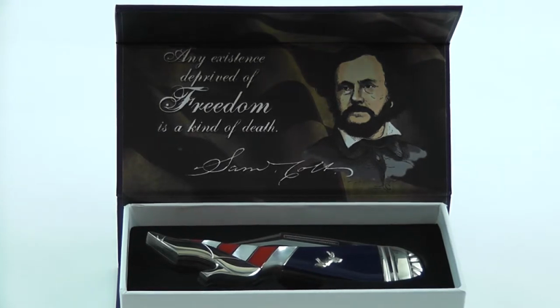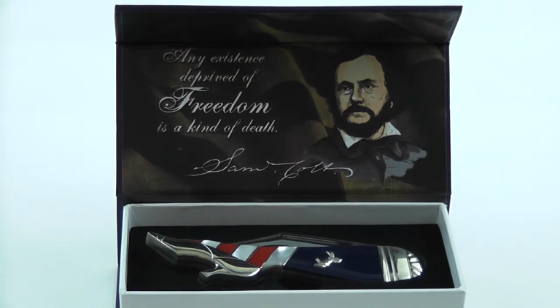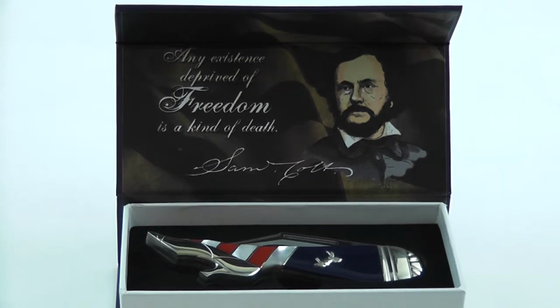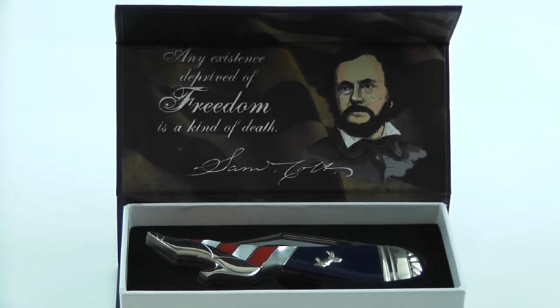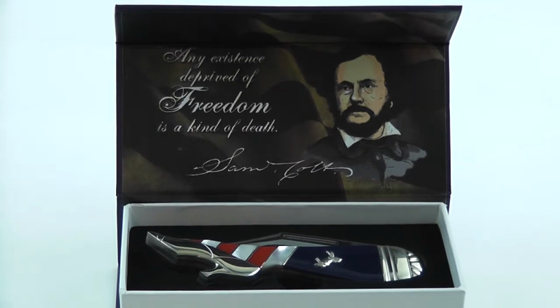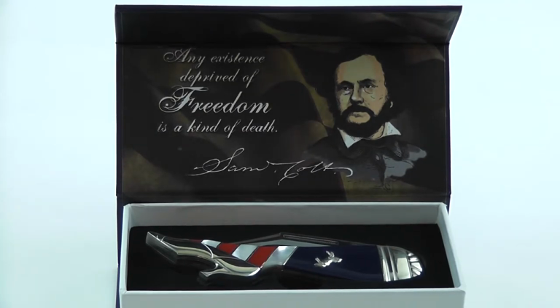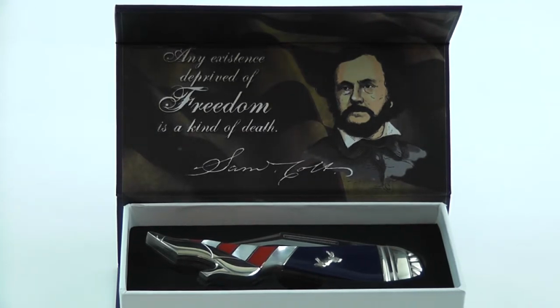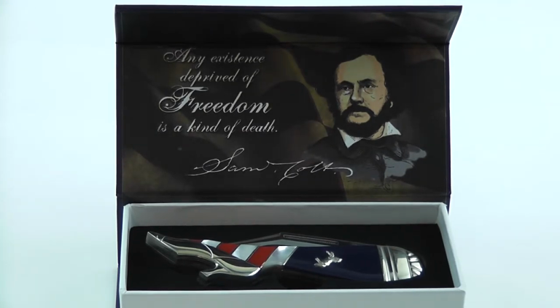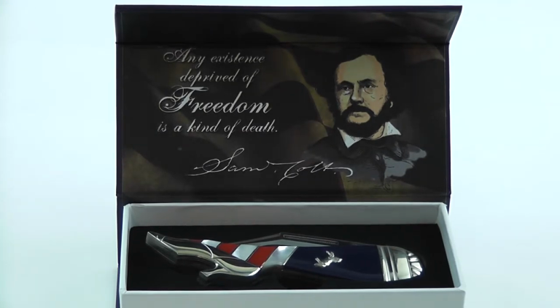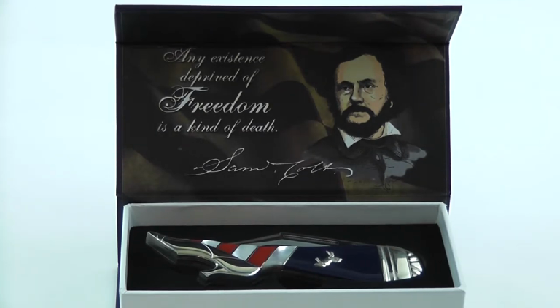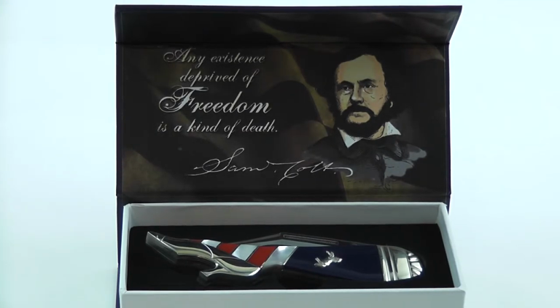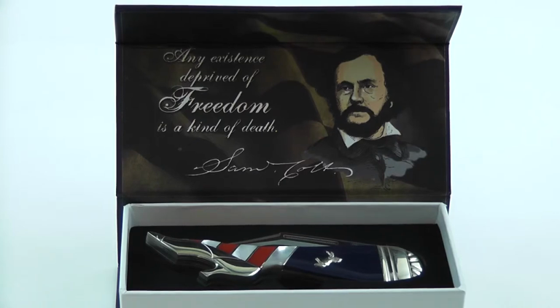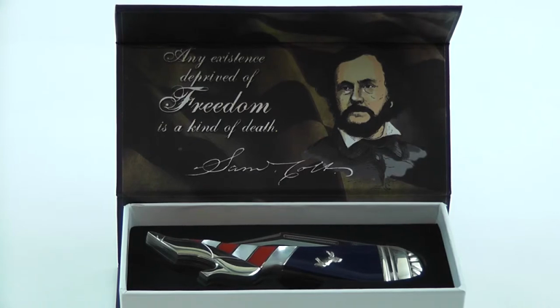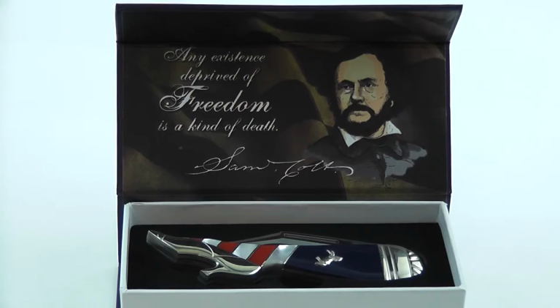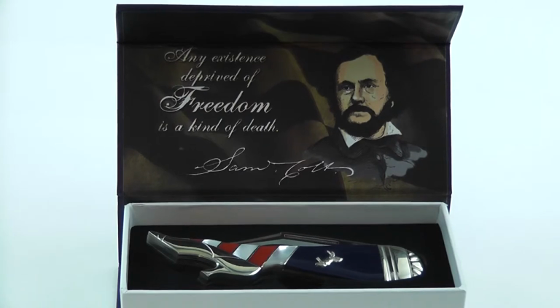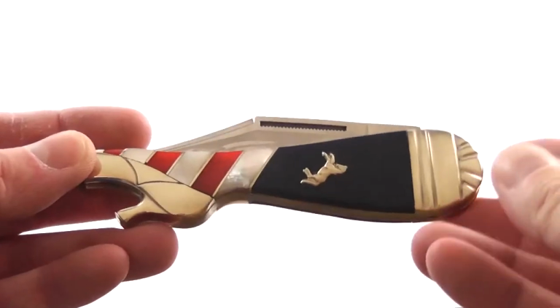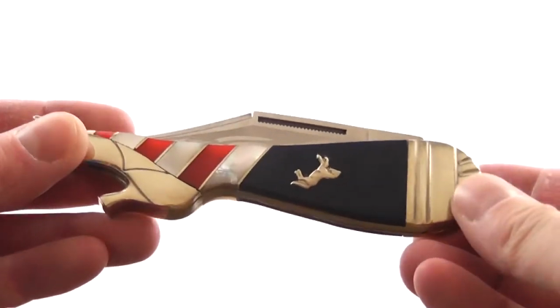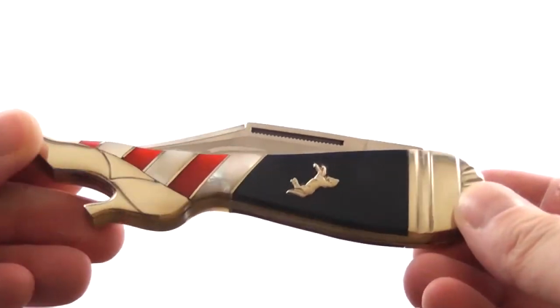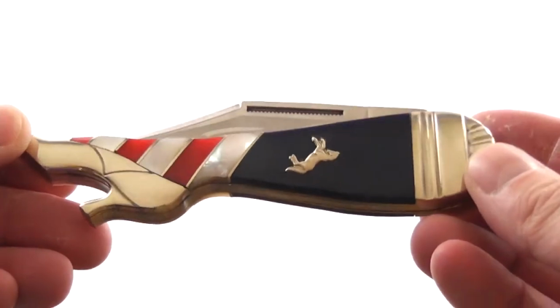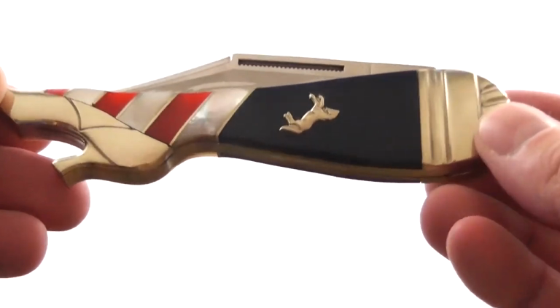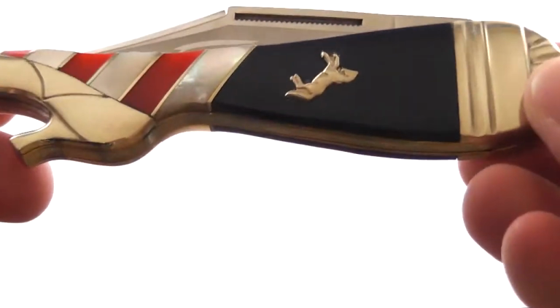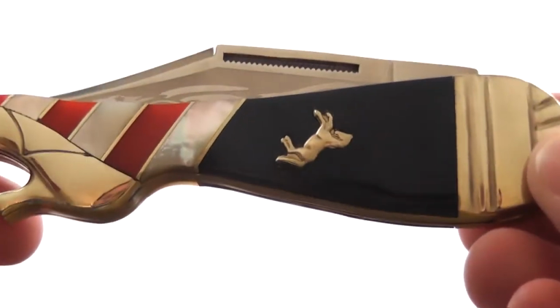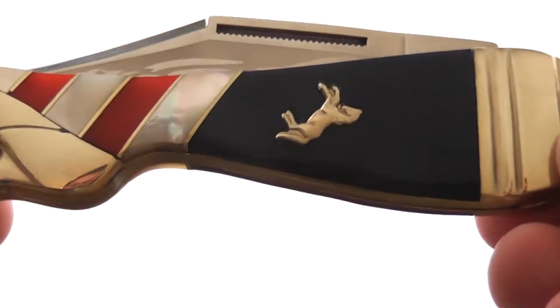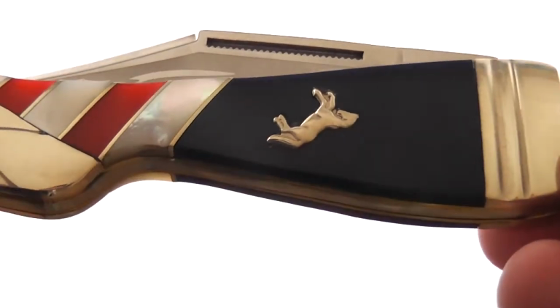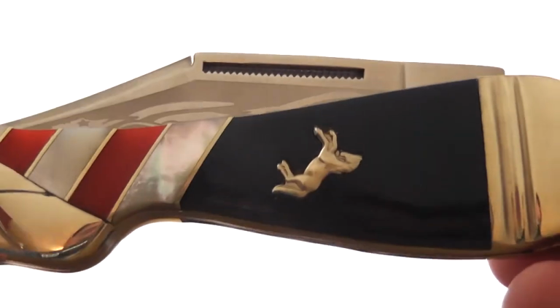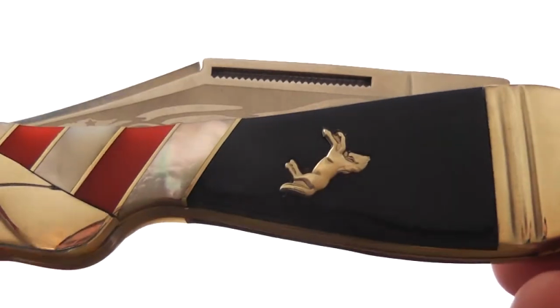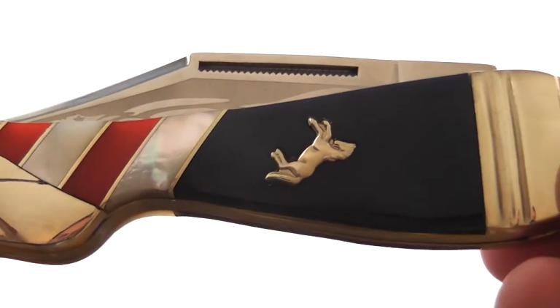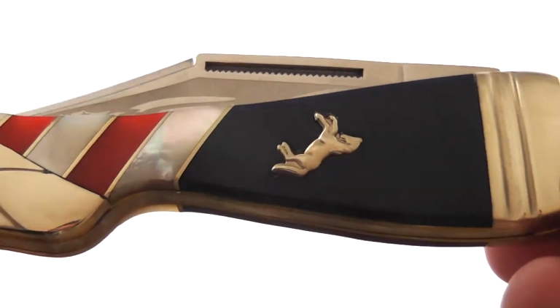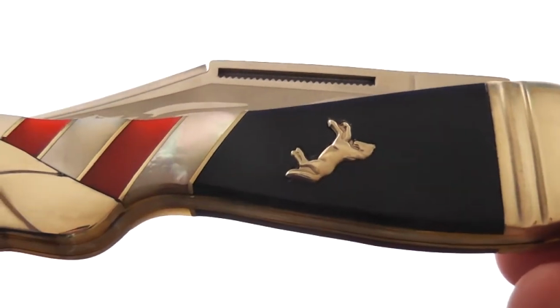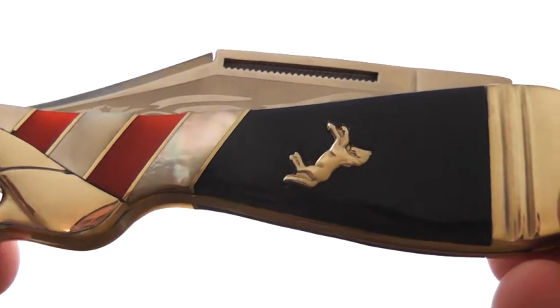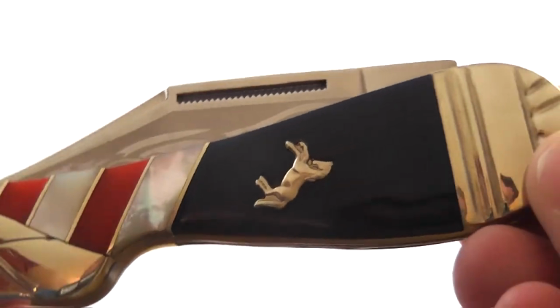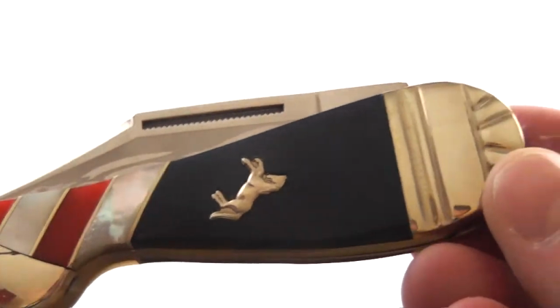I'll show you some closer up images of the knife now. Here's the Colt horse inlay shield.